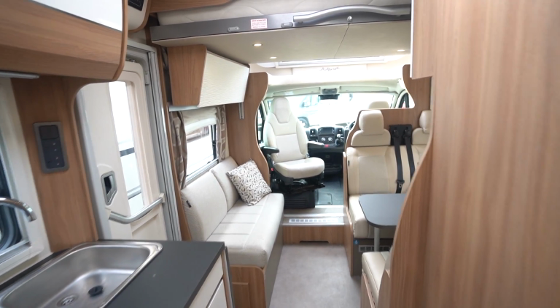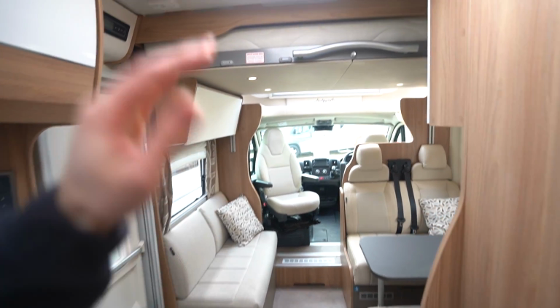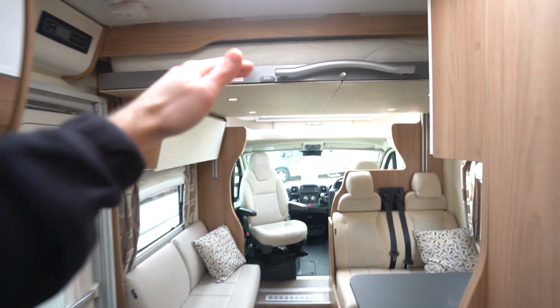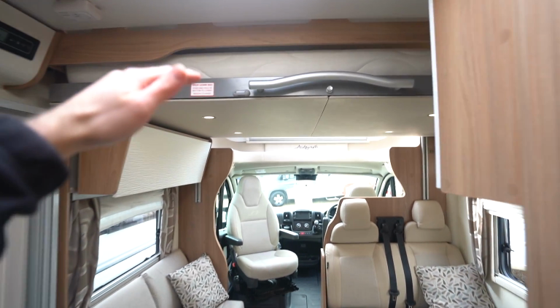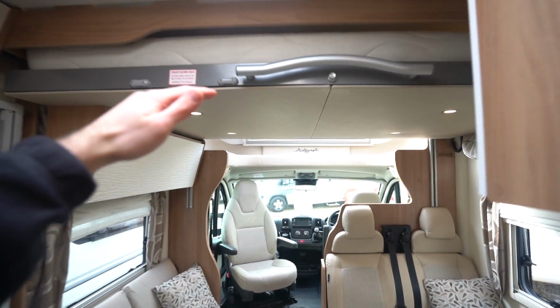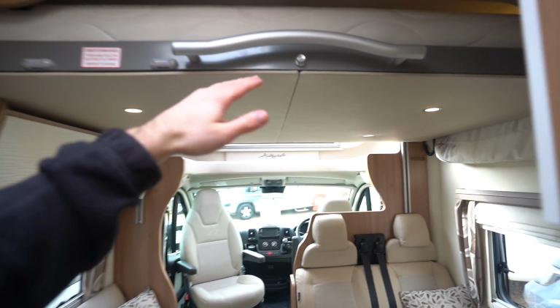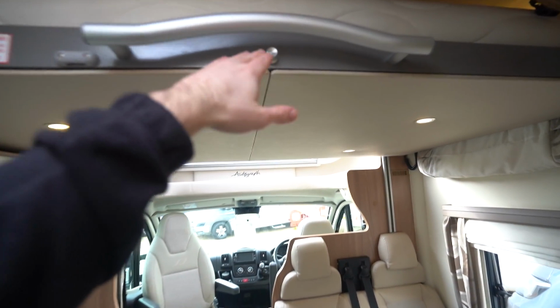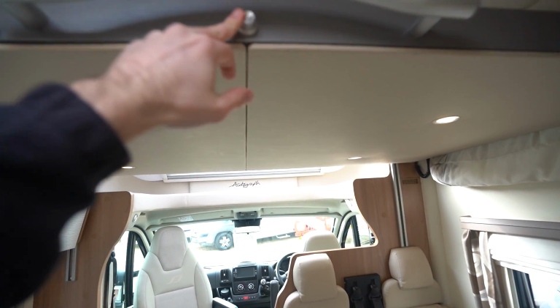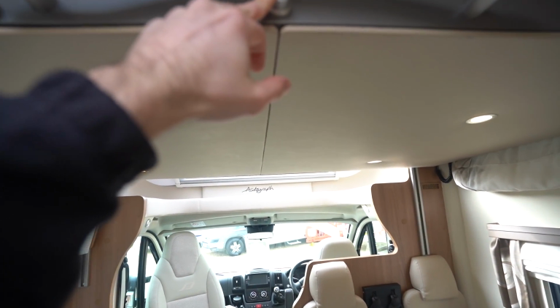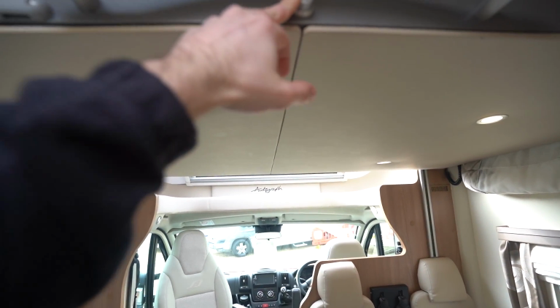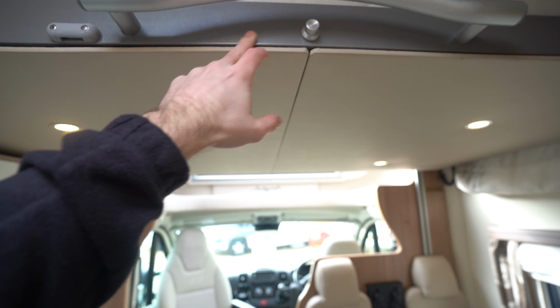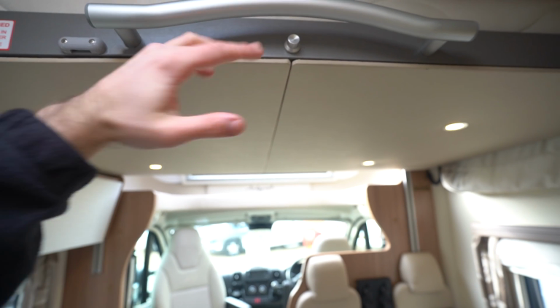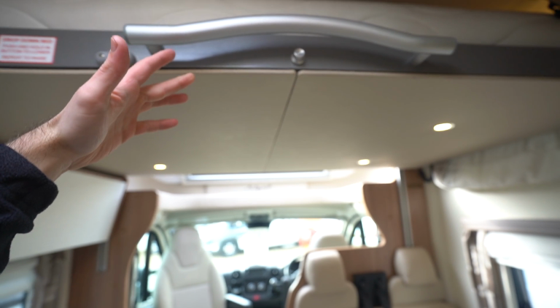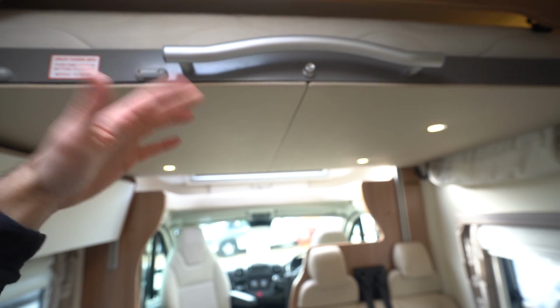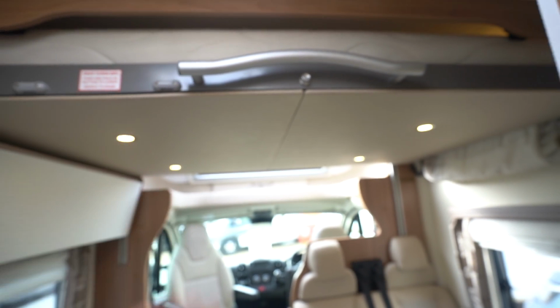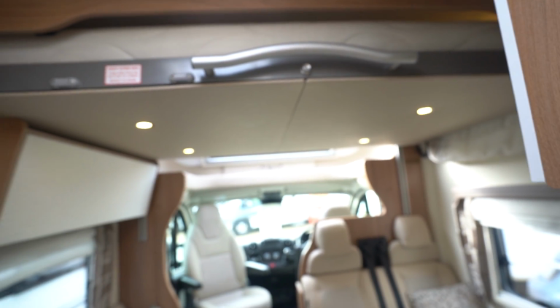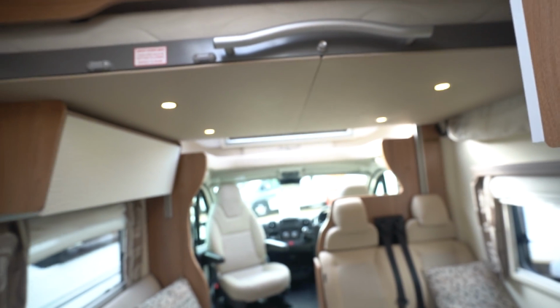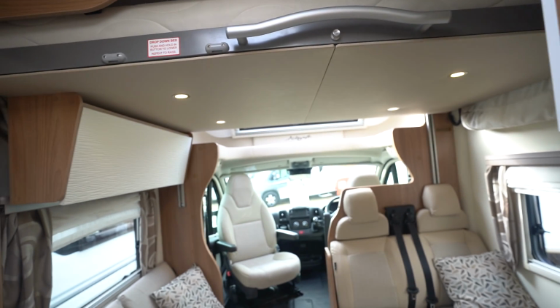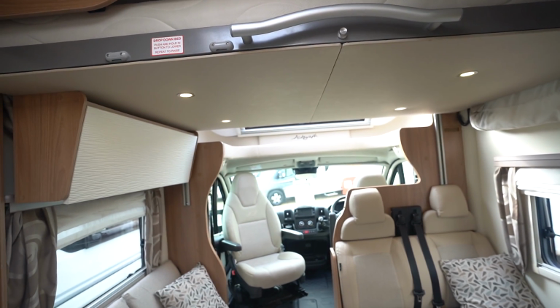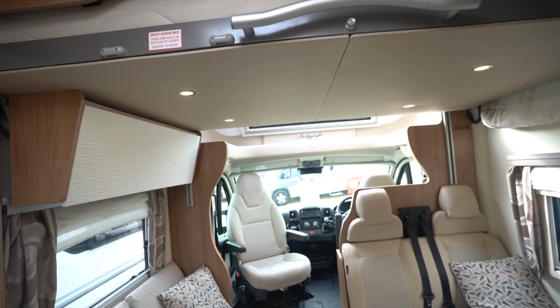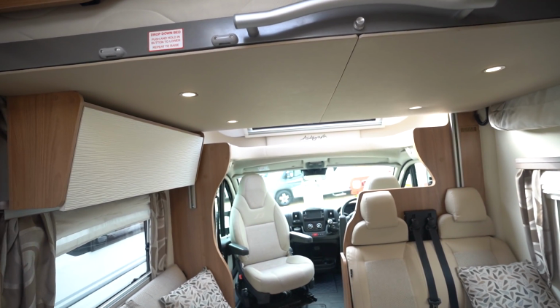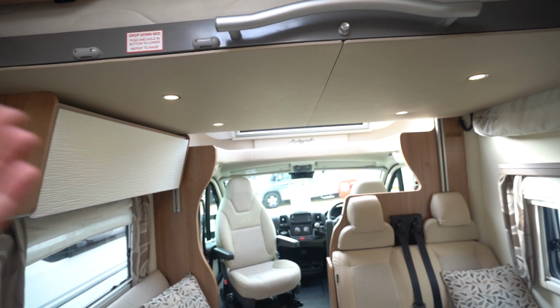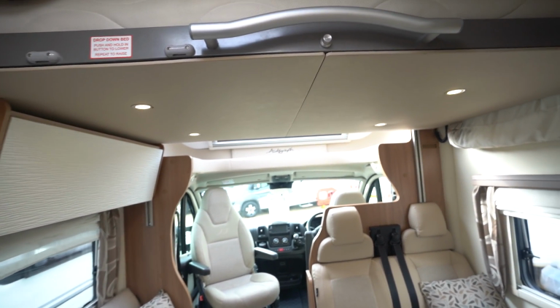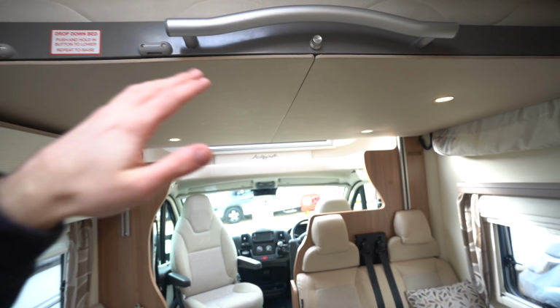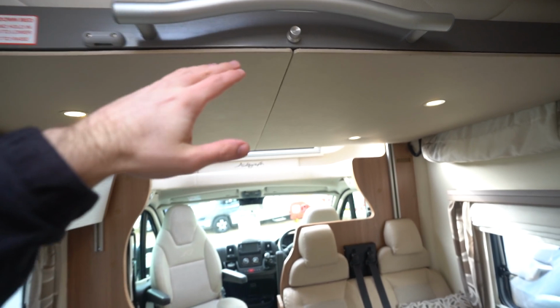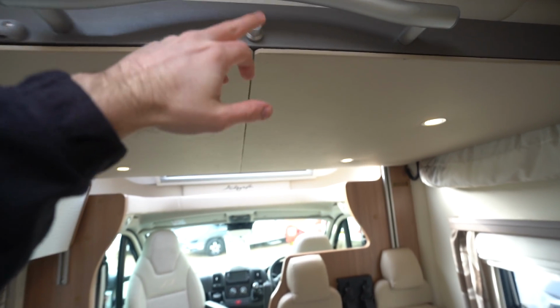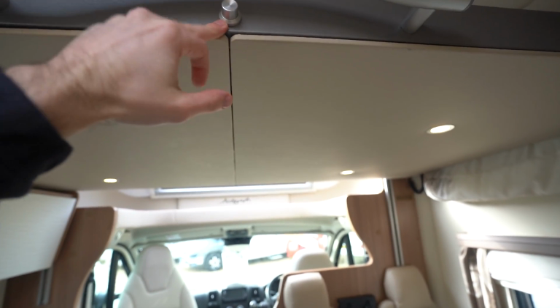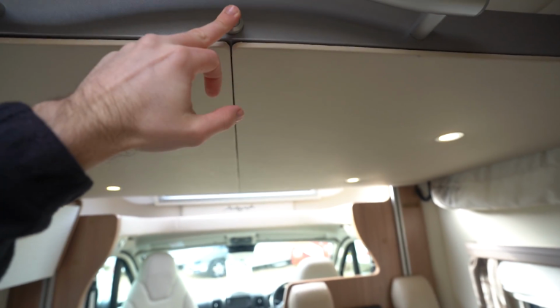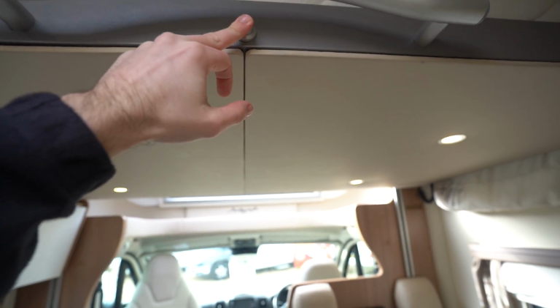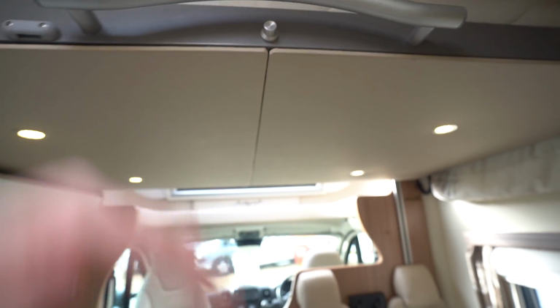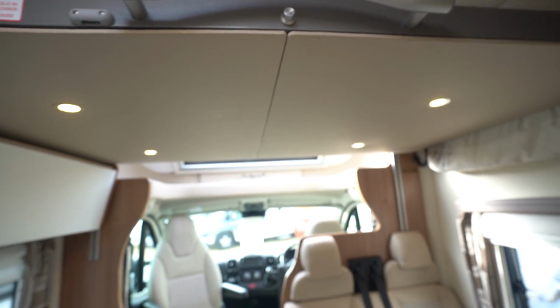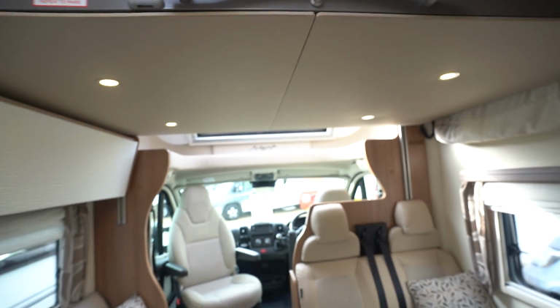You've got your drop-down bed at the top — this is a manual drop-down, which can sometimes be better. If anything goes wrong with your electrics or your battery, at least you can always very easily, at the touch of a button, just get your bed down. Nice and simple.